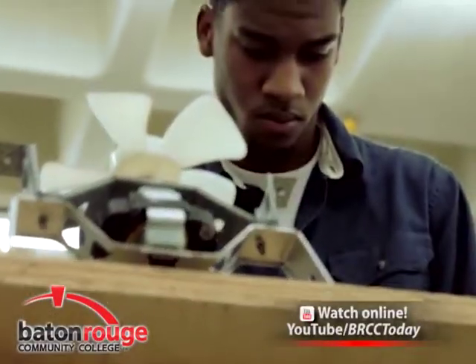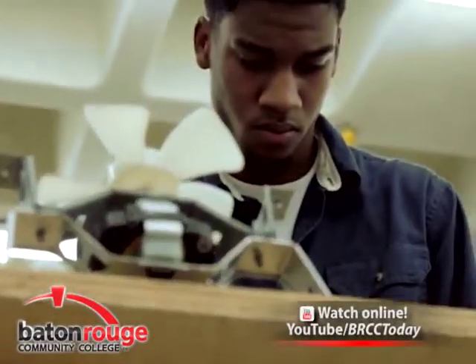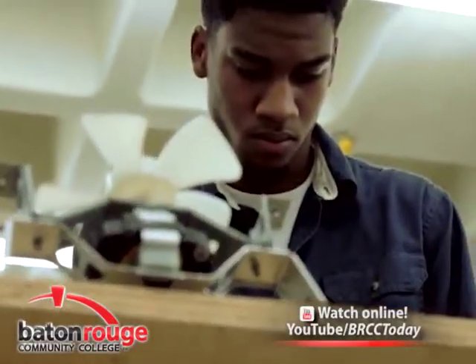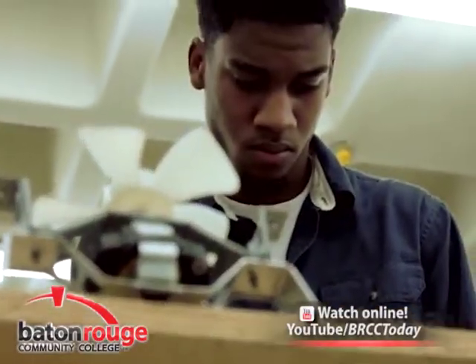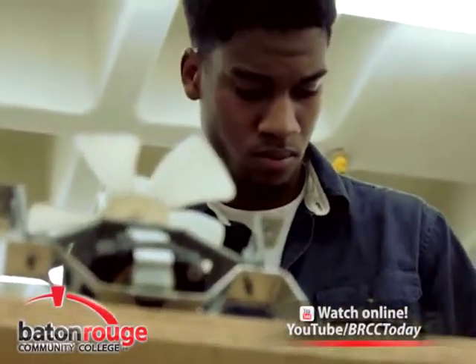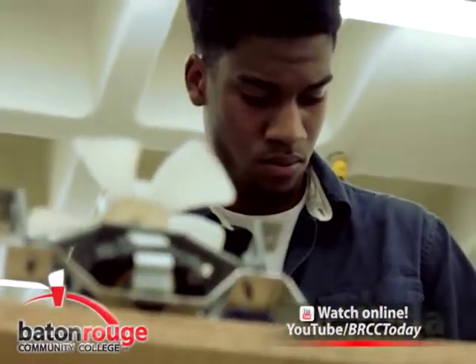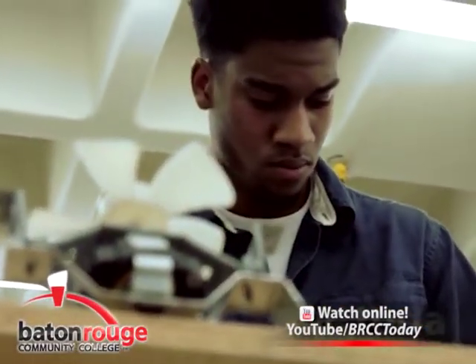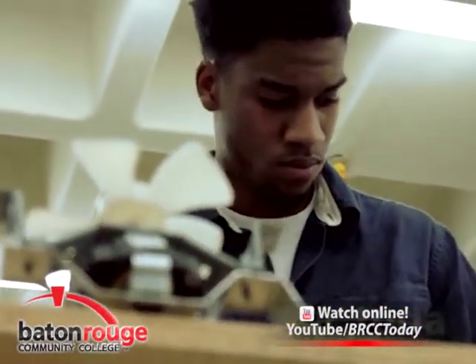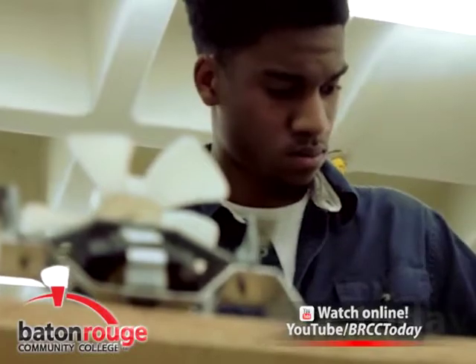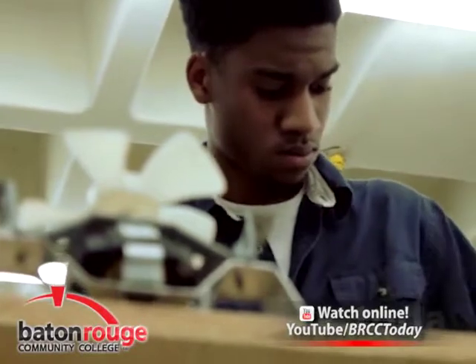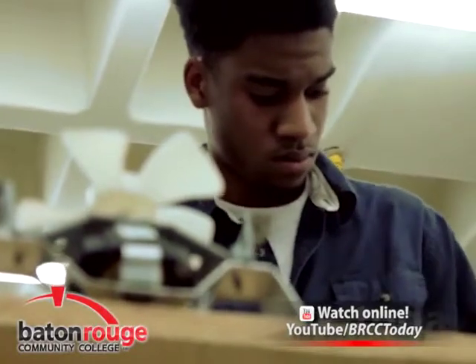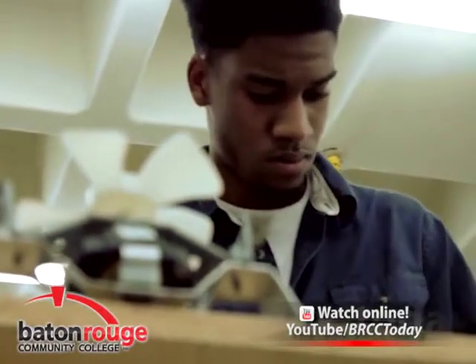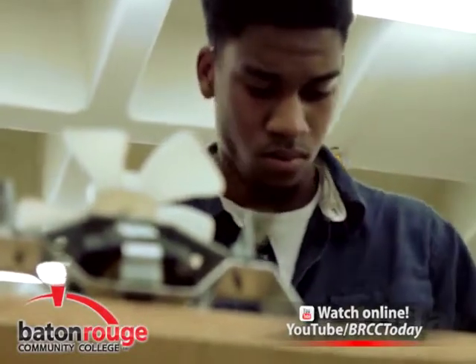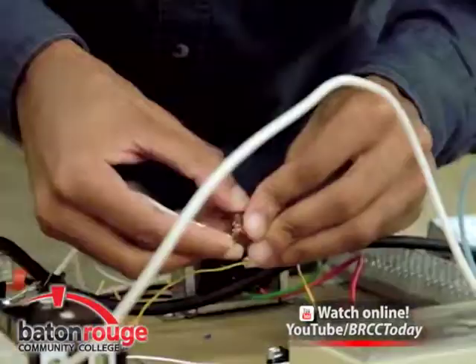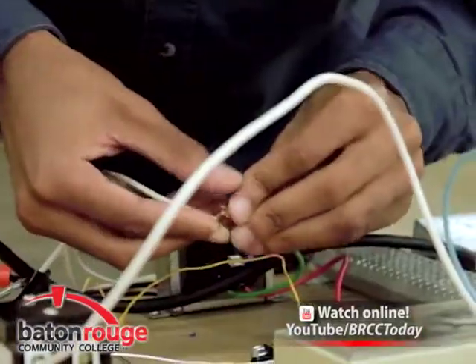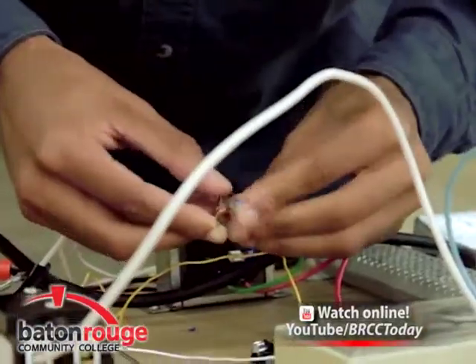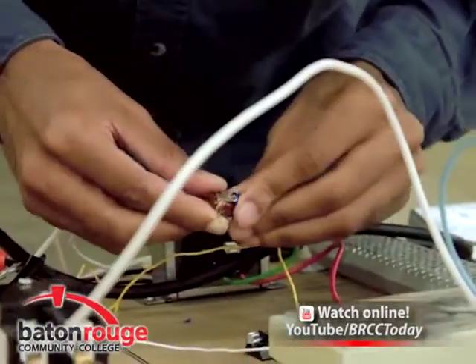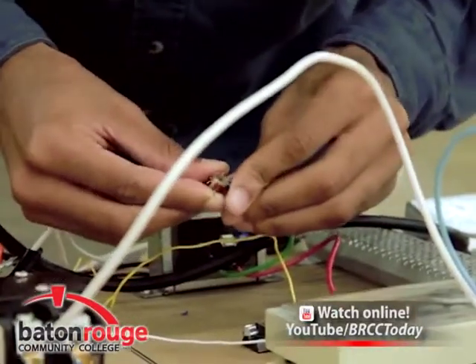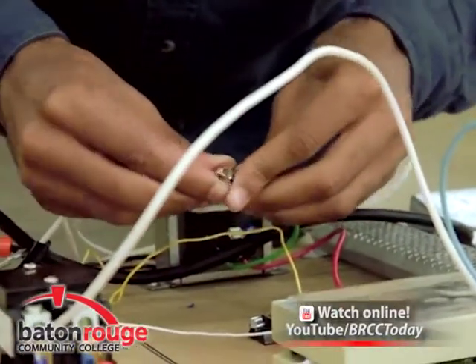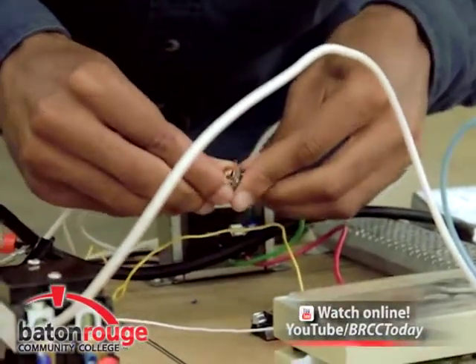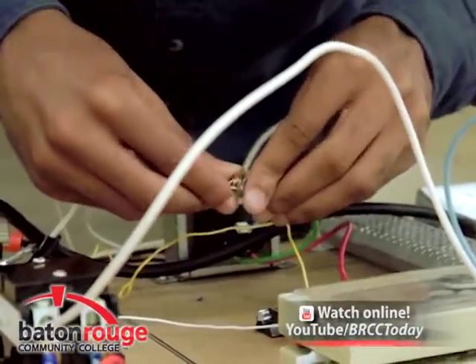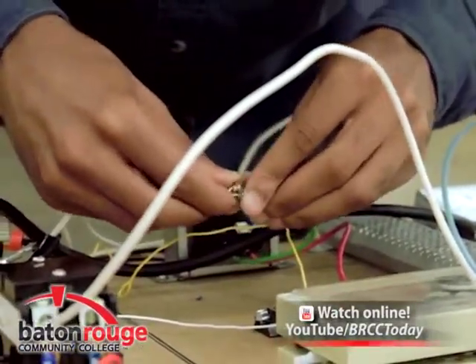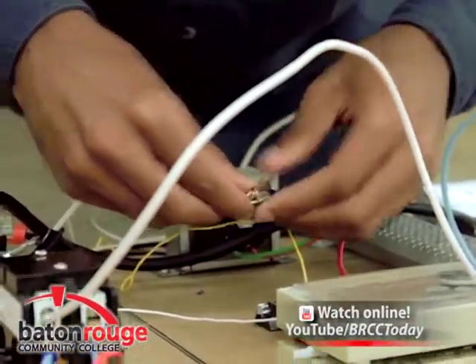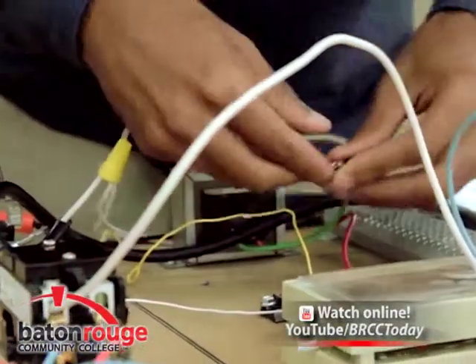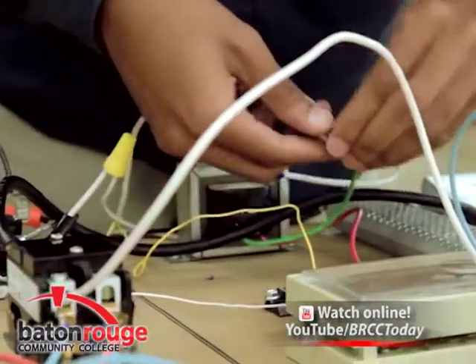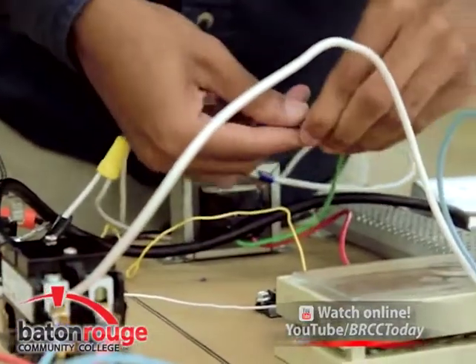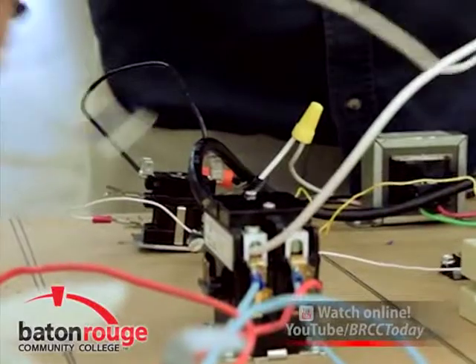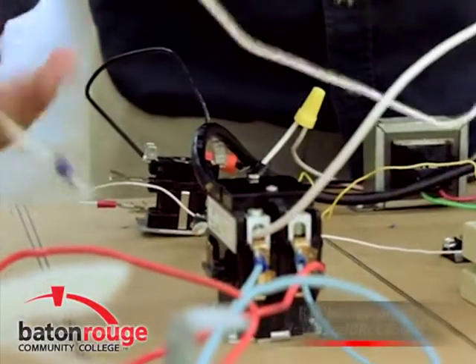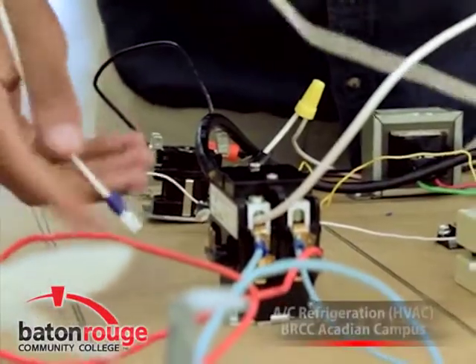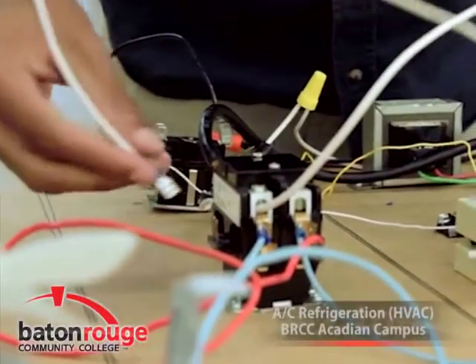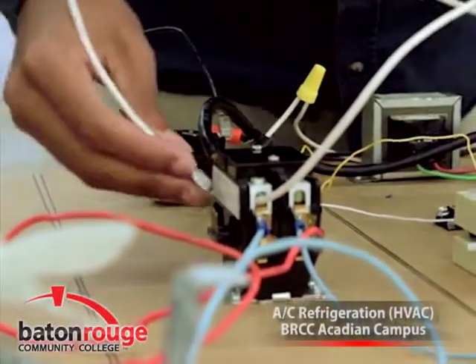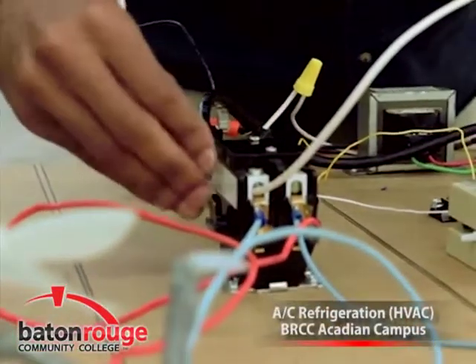Certificates are also offered for those needing specific HVAC credentials. Classes begin January, May, and August of each year. Enroll today.